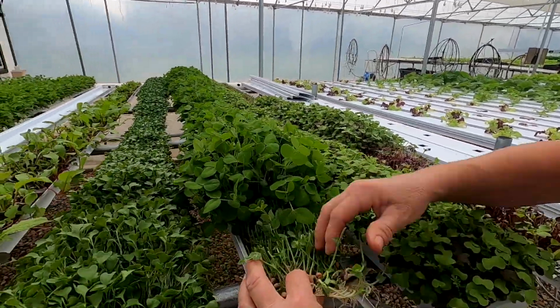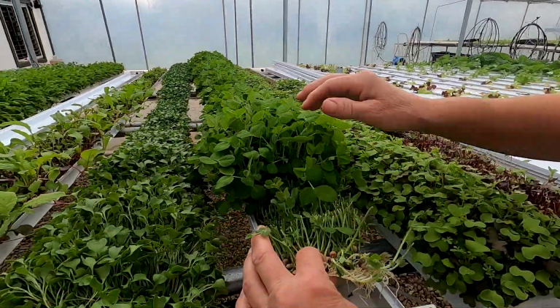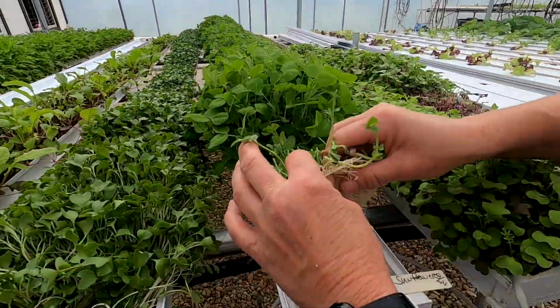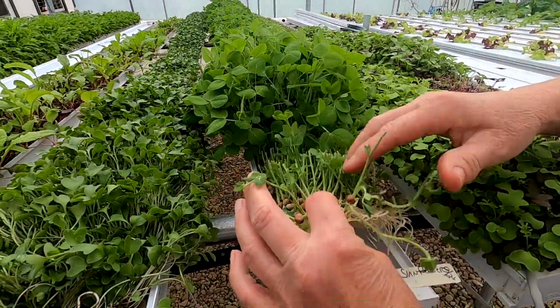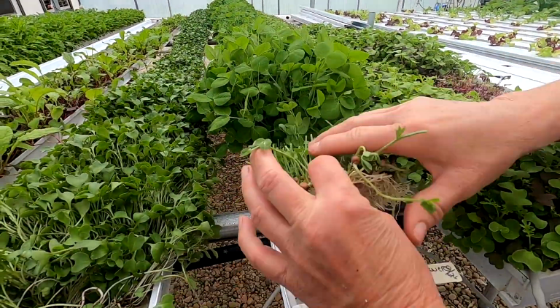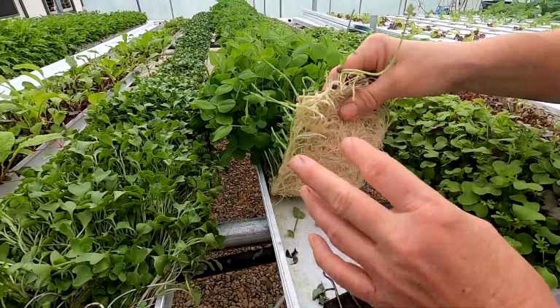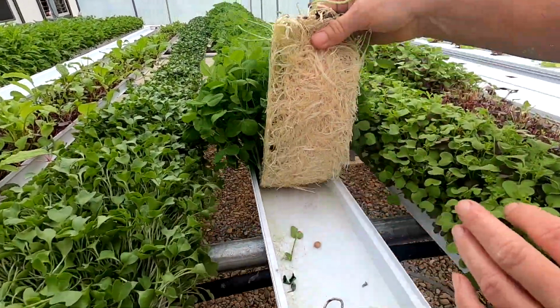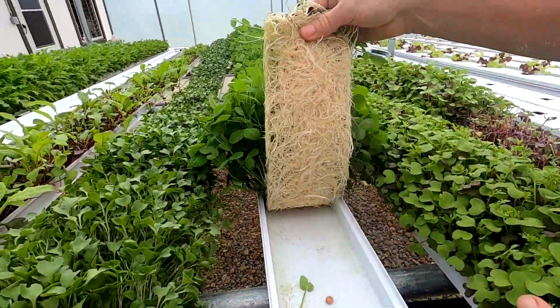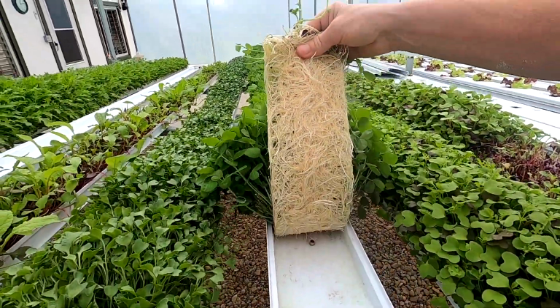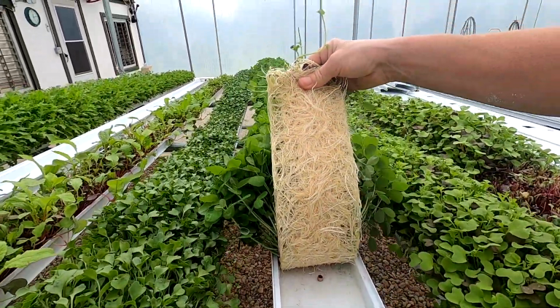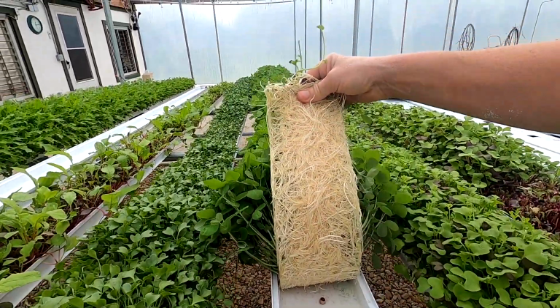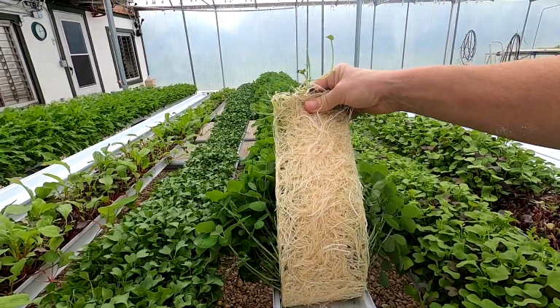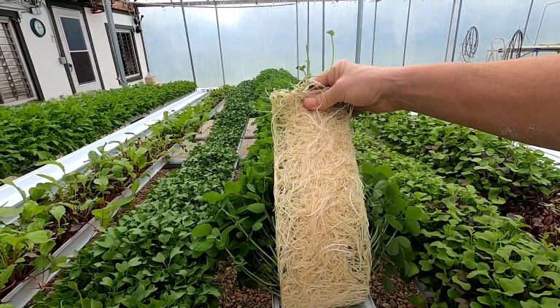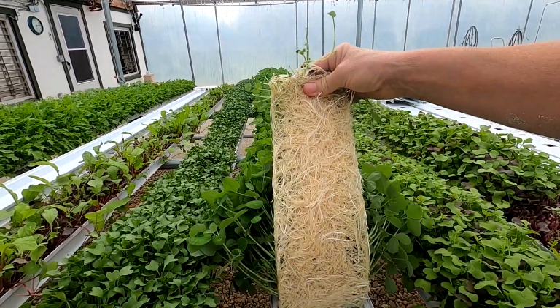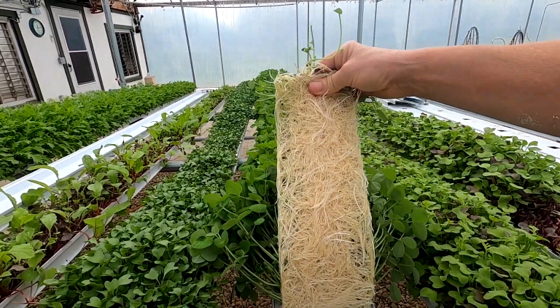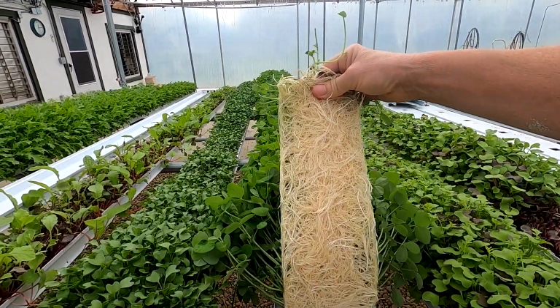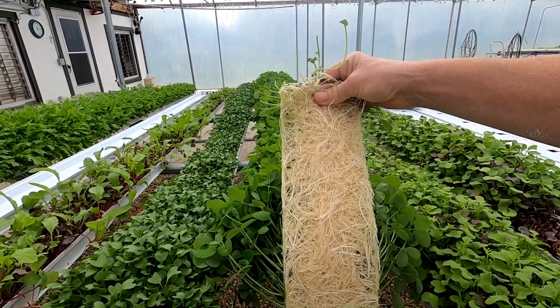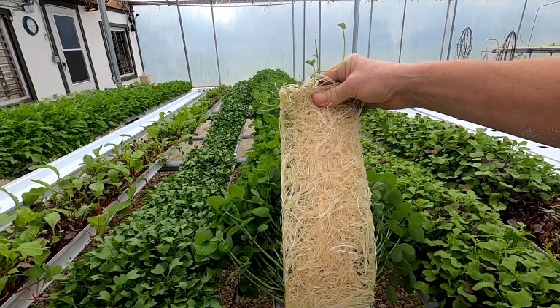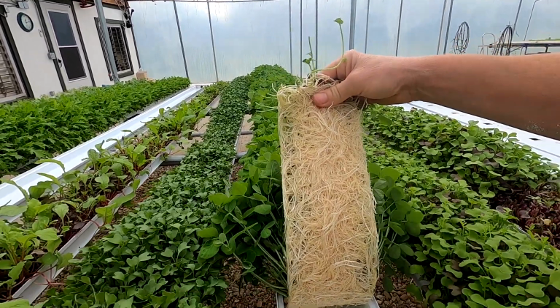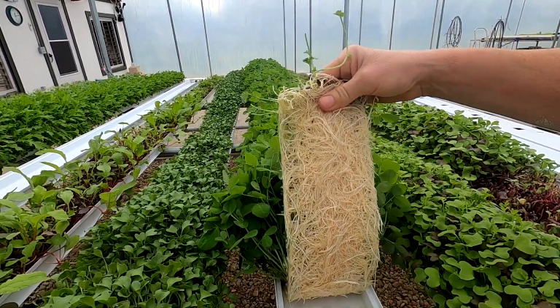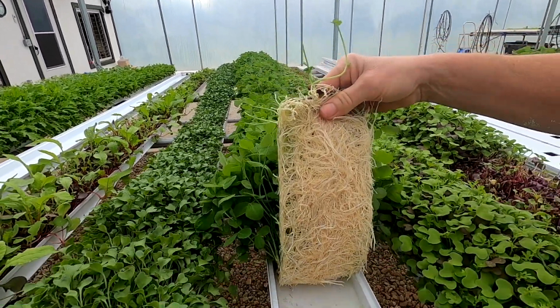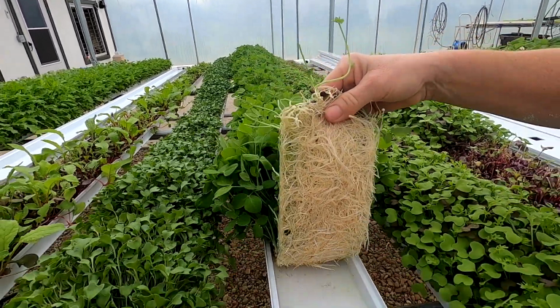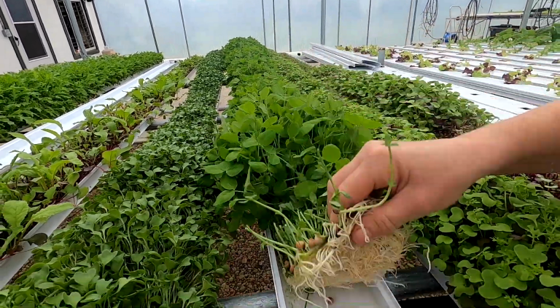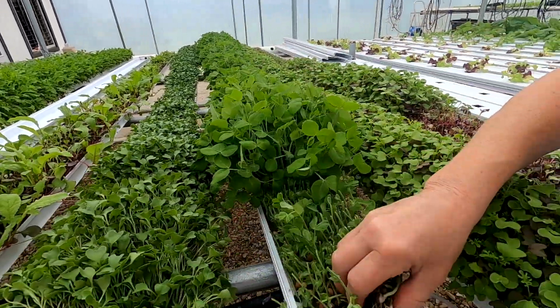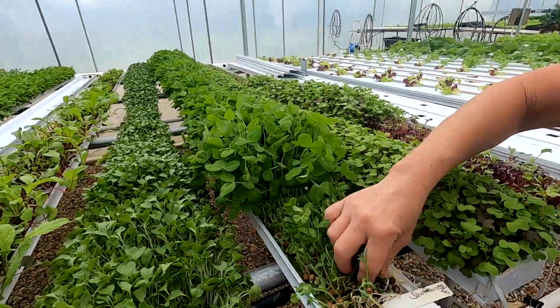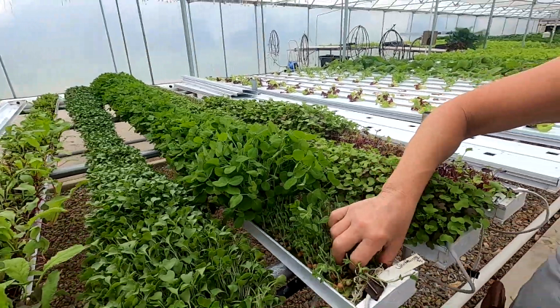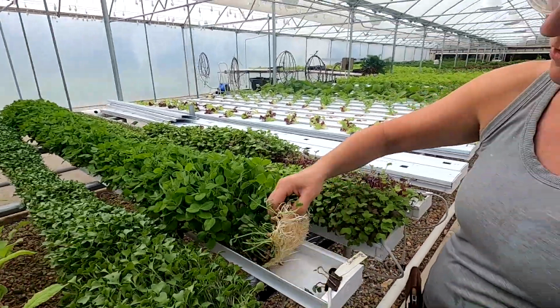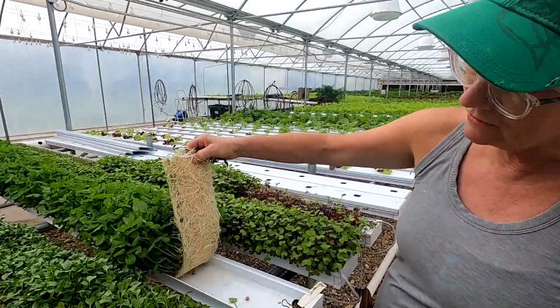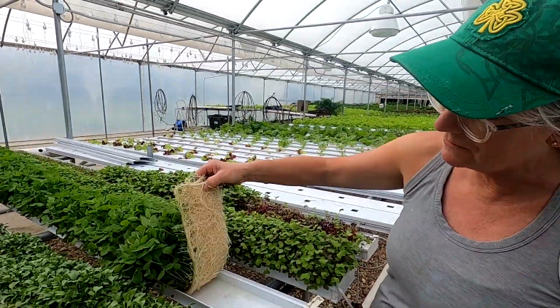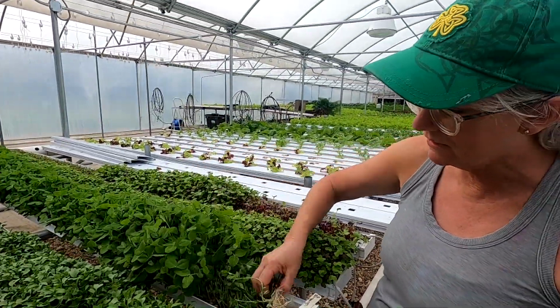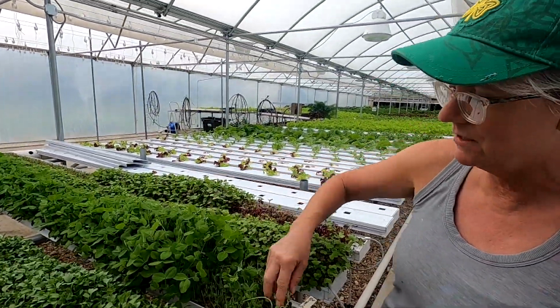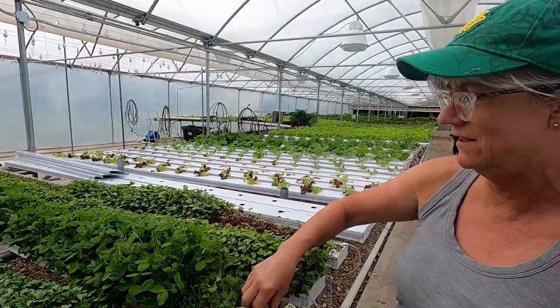So these are the pea shoots — I harvested them the other day for us to eat. You can see the roots come through really nice. They look really nice and white, nice and healthy. And when you clean up, it's easier to clean when these are wet.